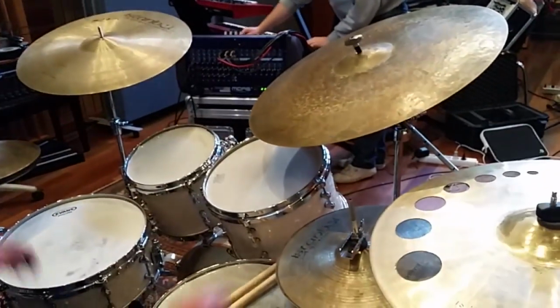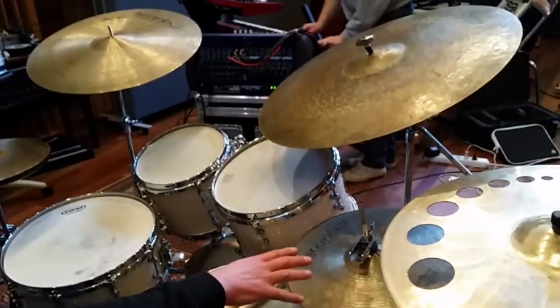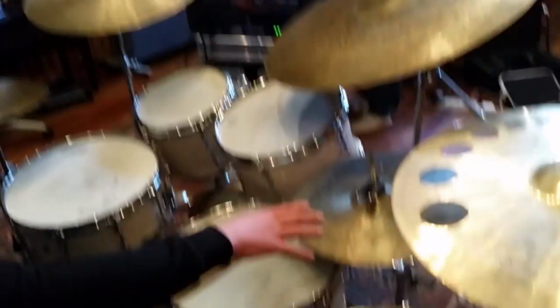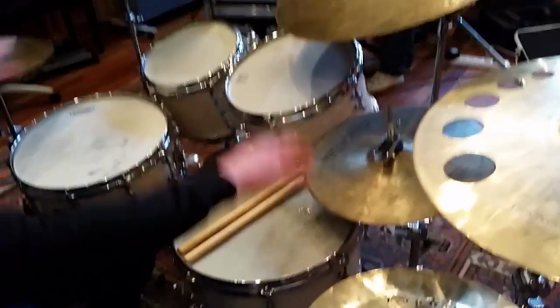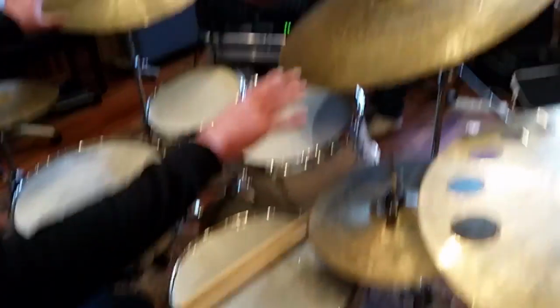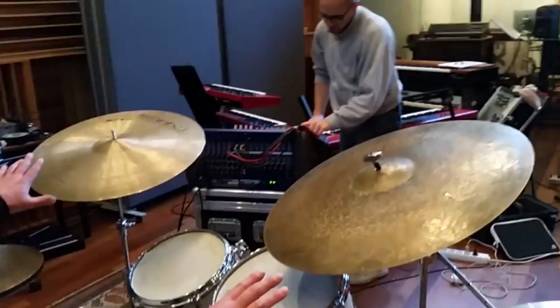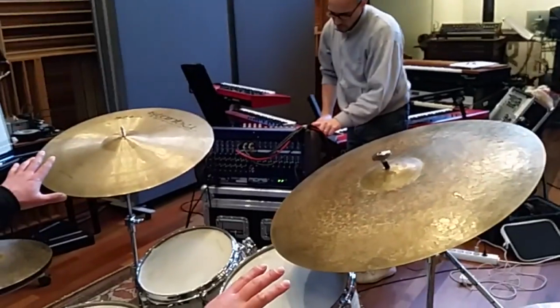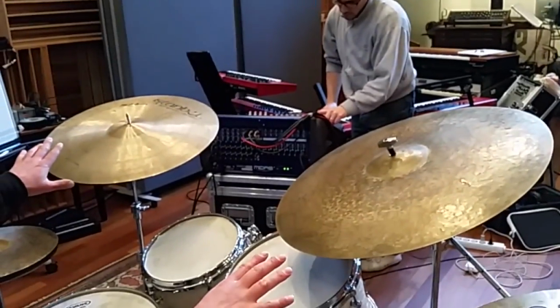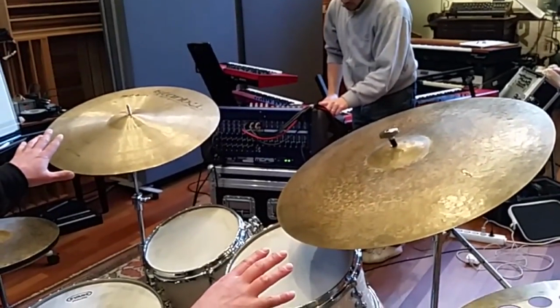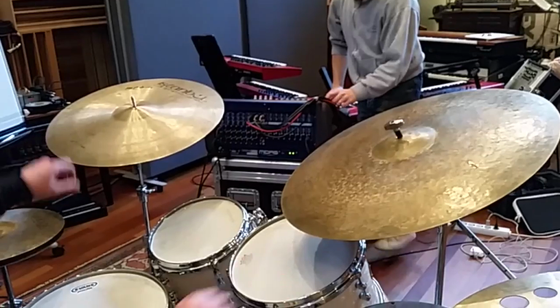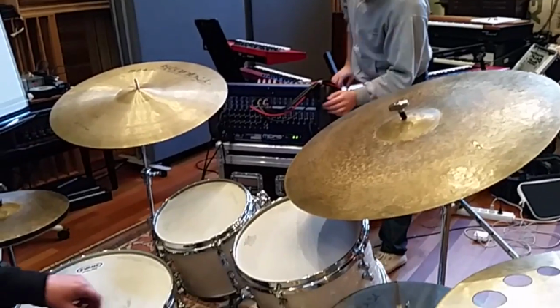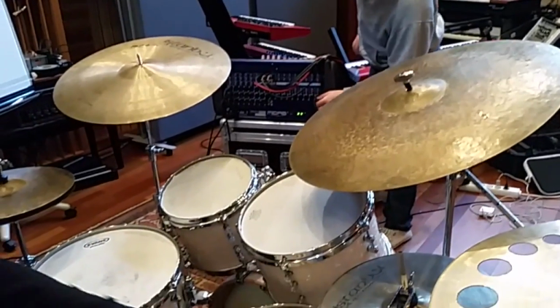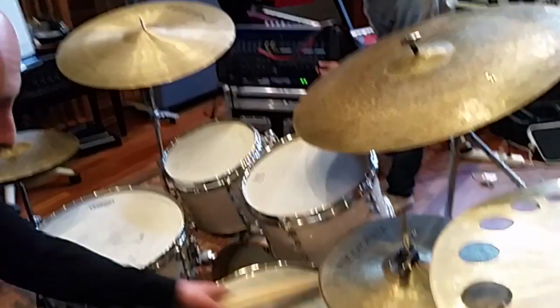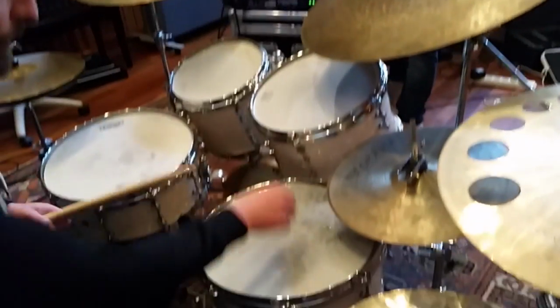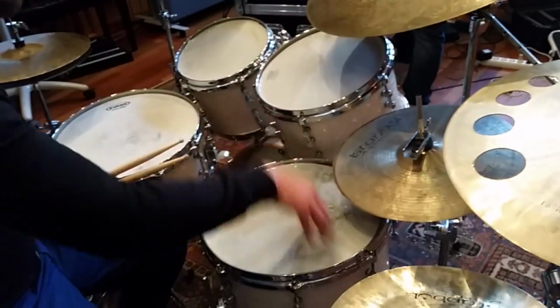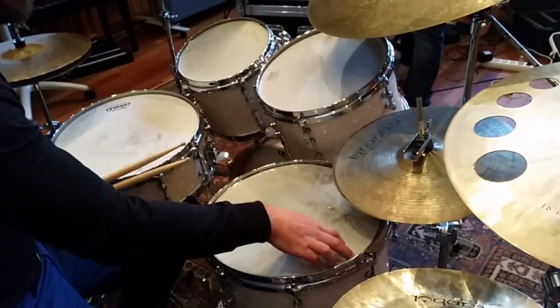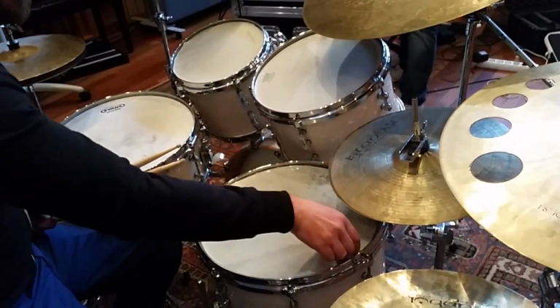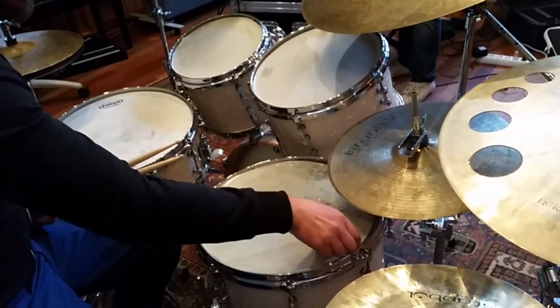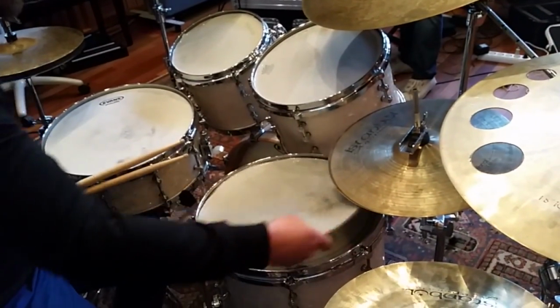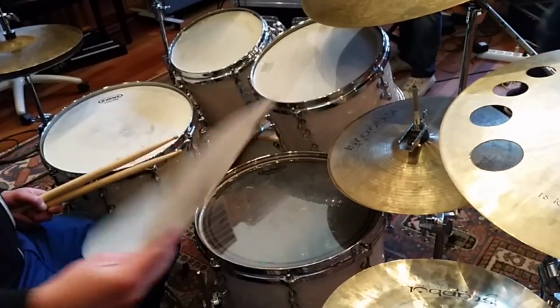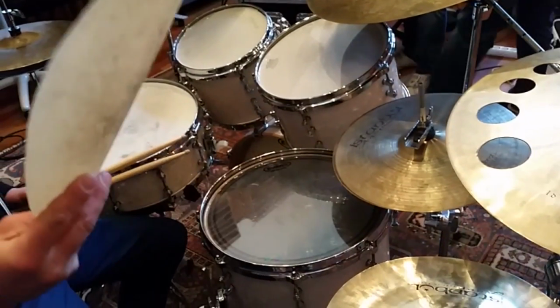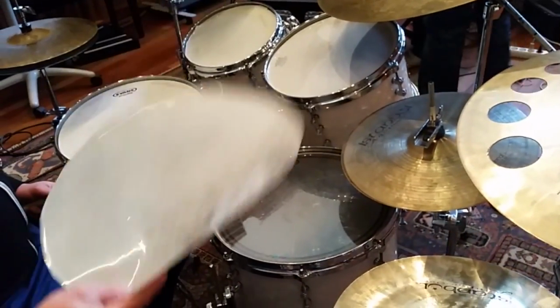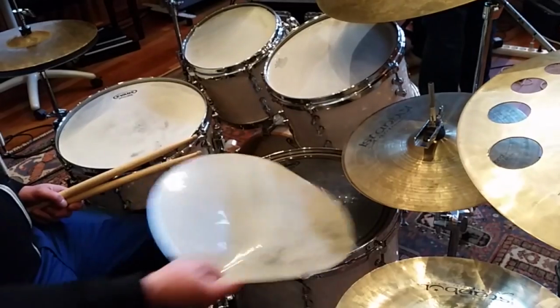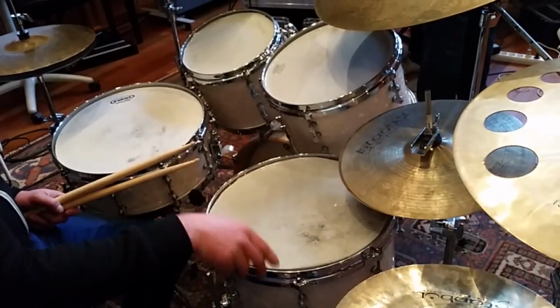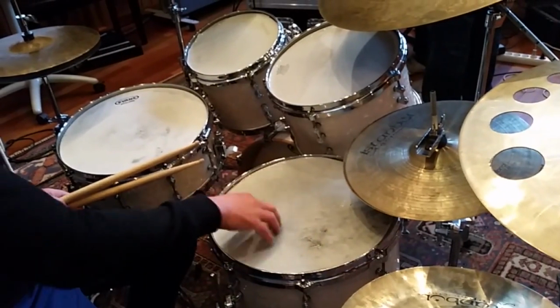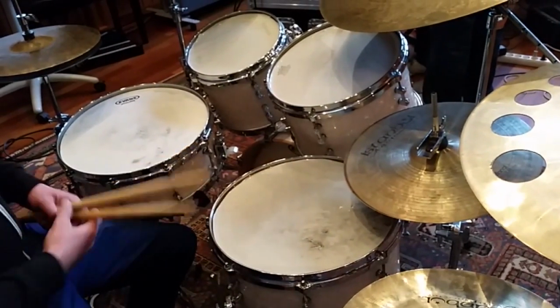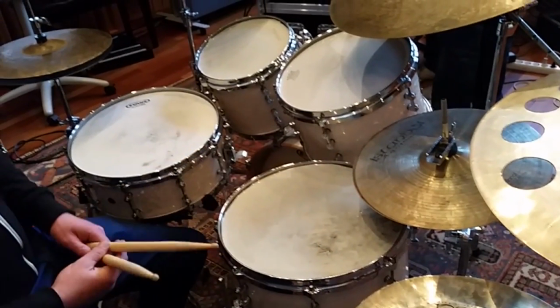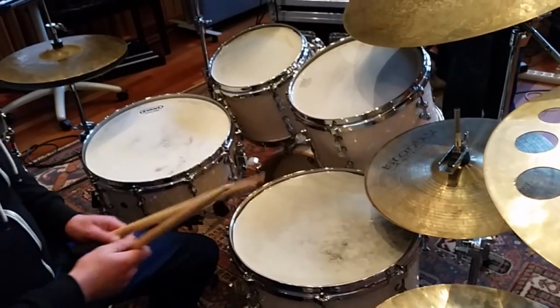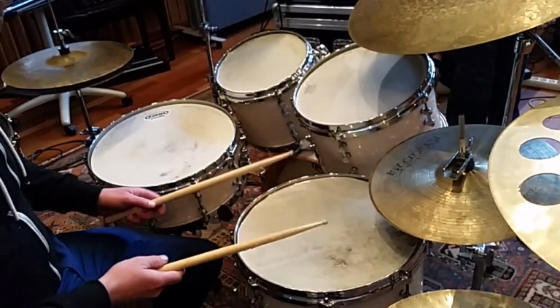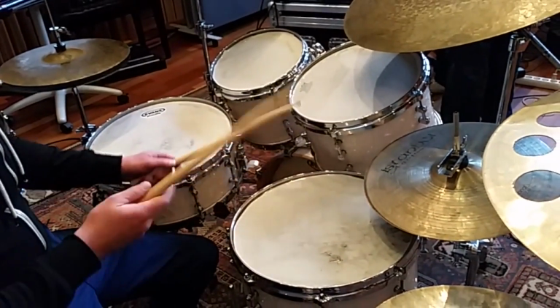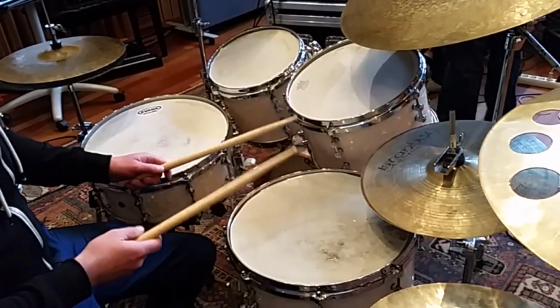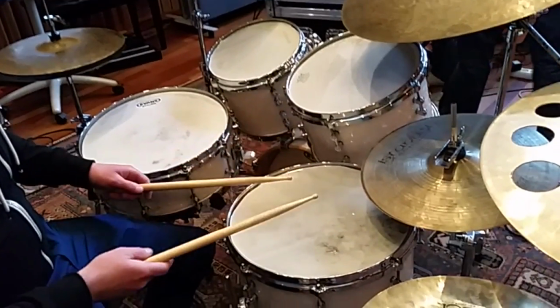I have two pairs of hi-hats and I have two of my favorite rides. What I'm doing on my drums is I cut out some old heads and put them on top of the other ones so it gets a bit more of a short sound.